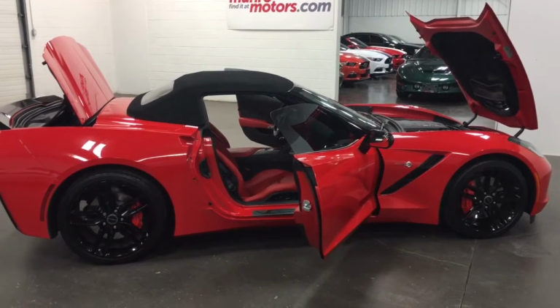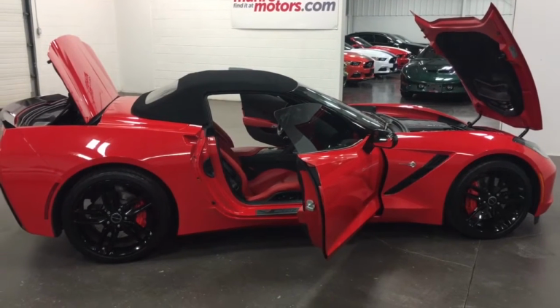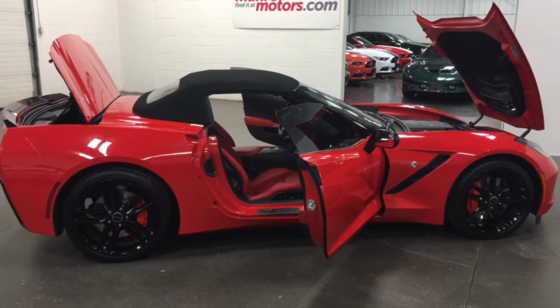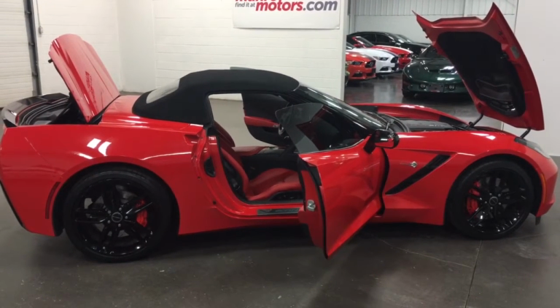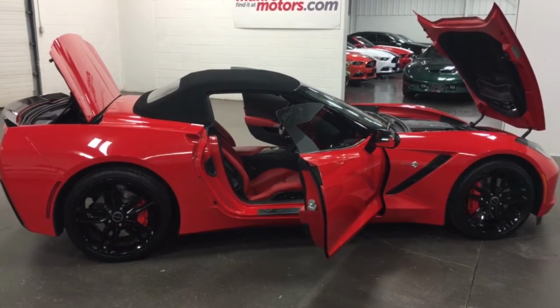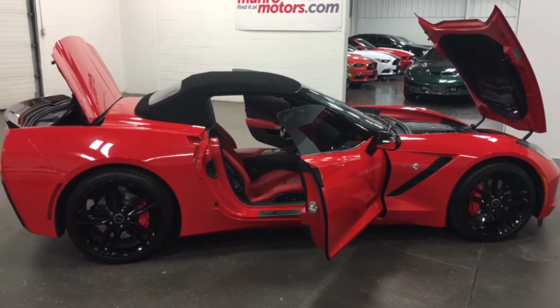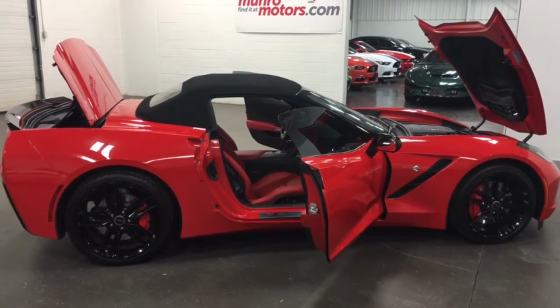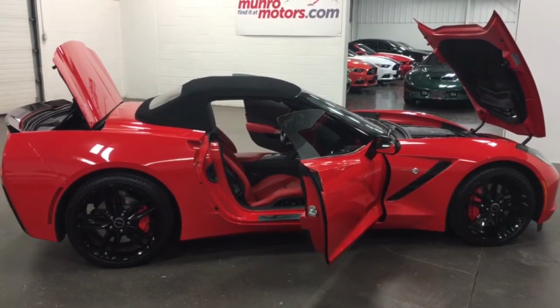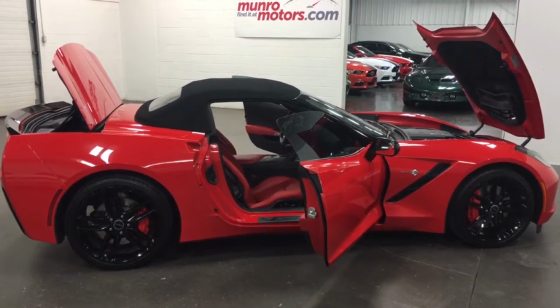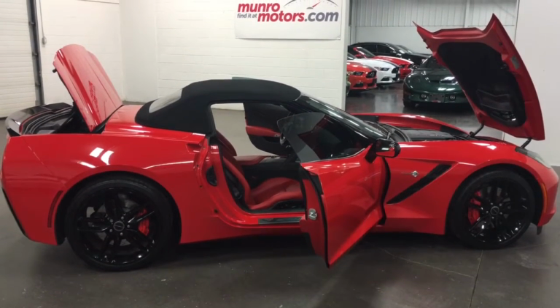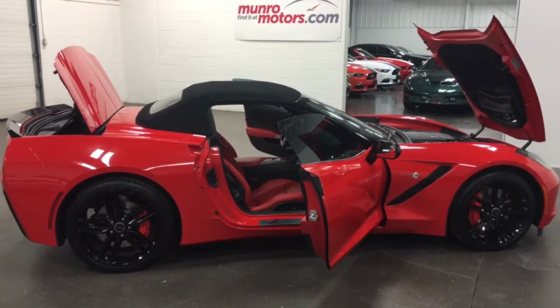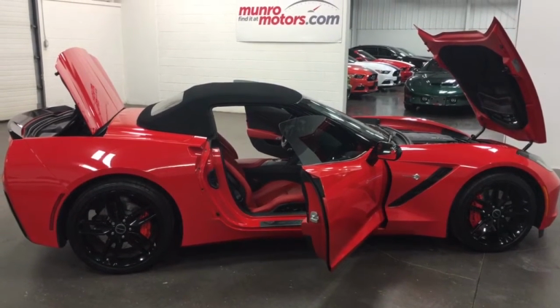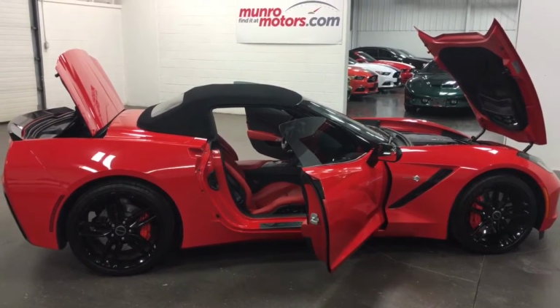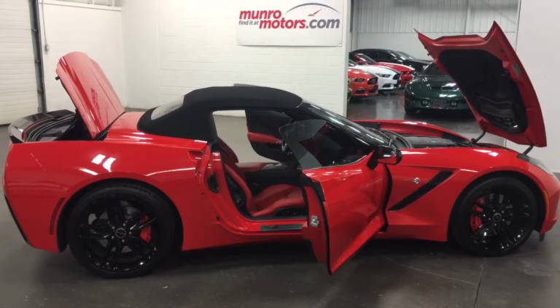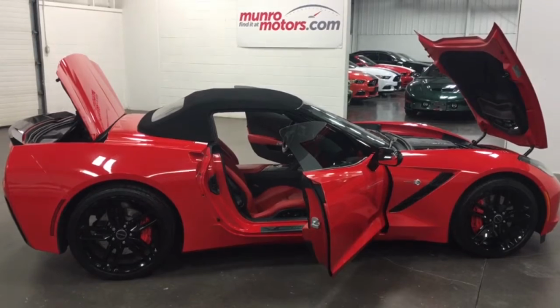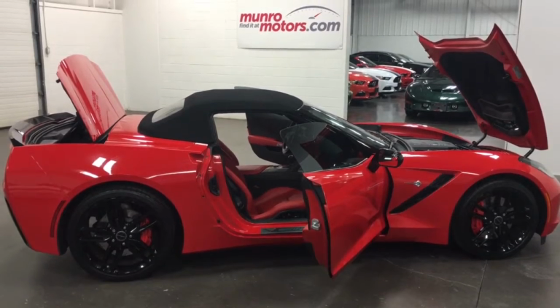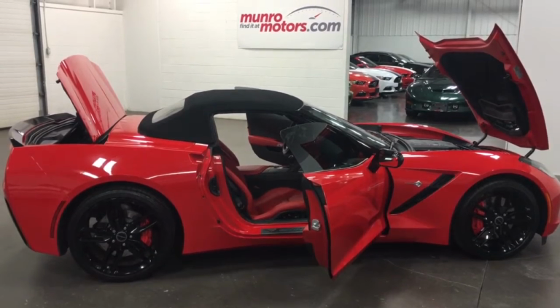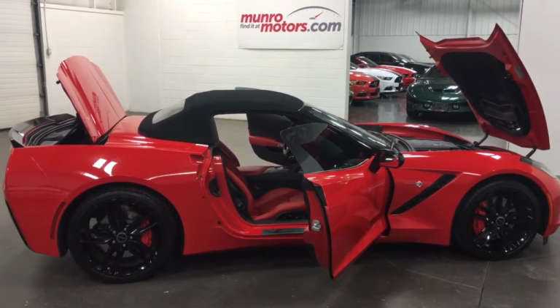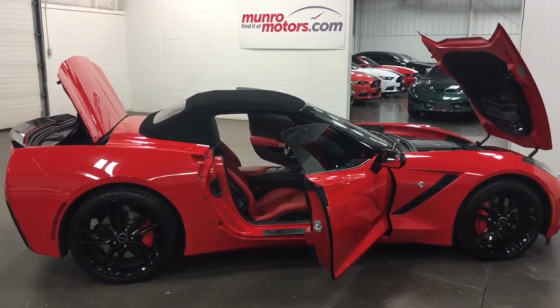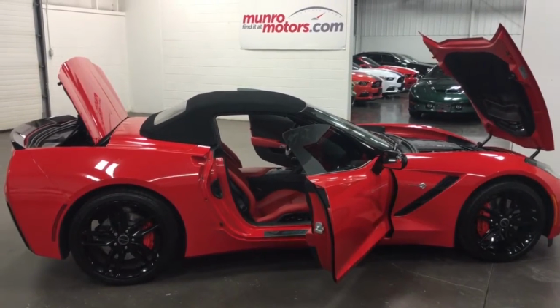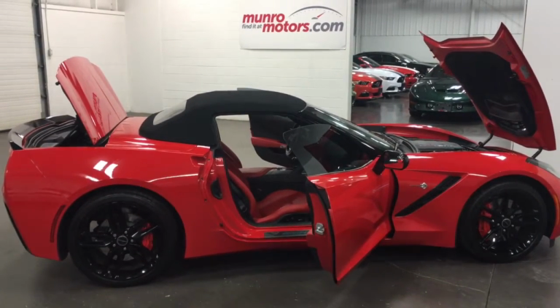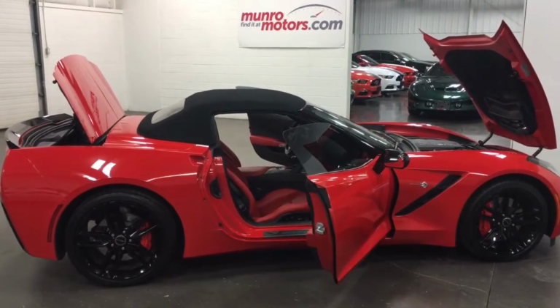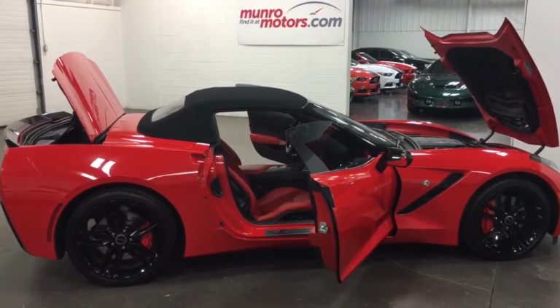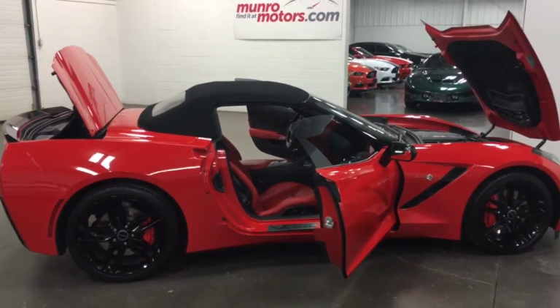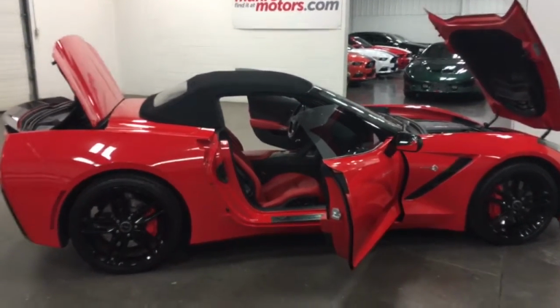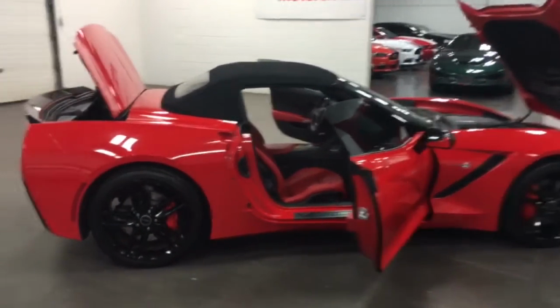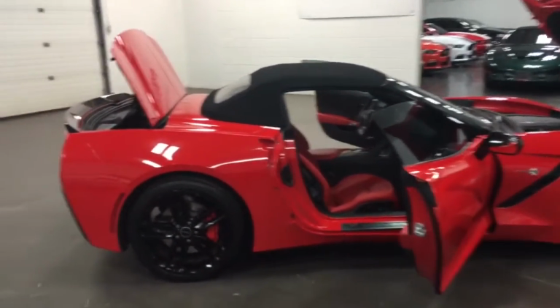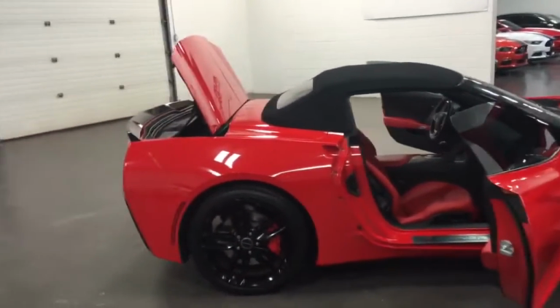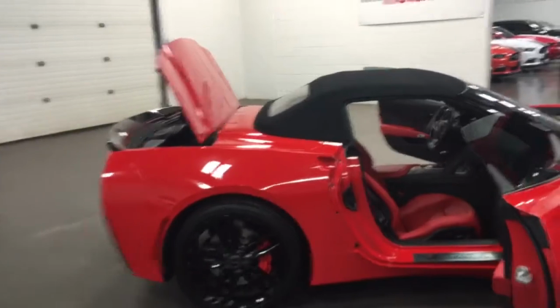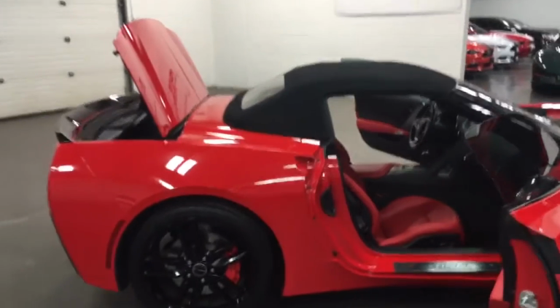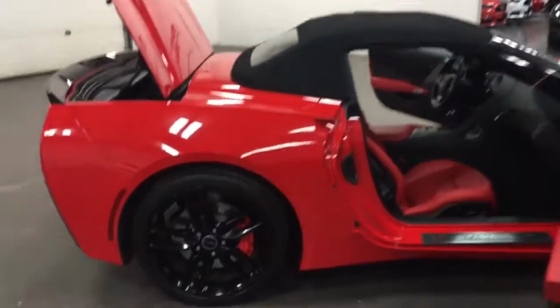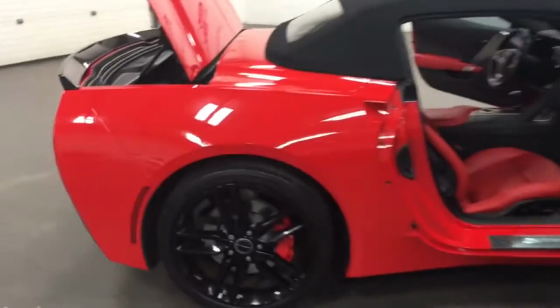Welcome to MonroeMotors.com. Here we have a 2015 Chevrolet Corvette Z51 convertible, 7-speed. Outstanding vehicle — love it.